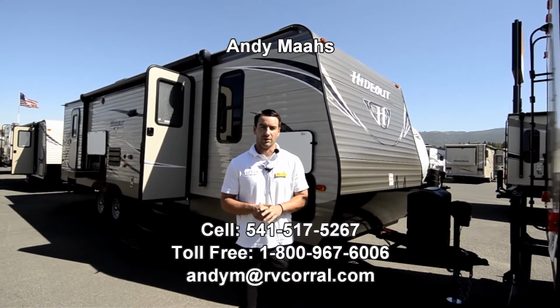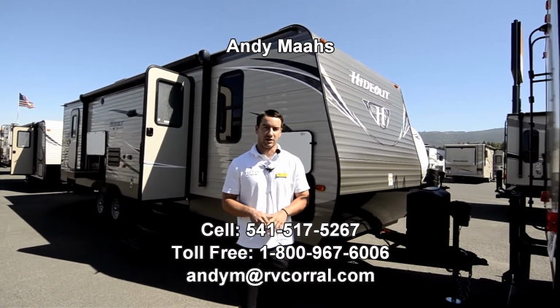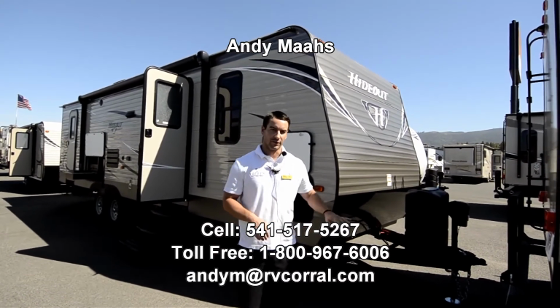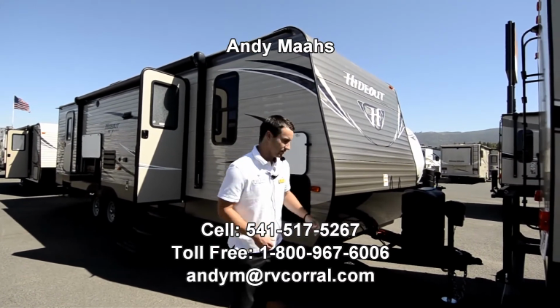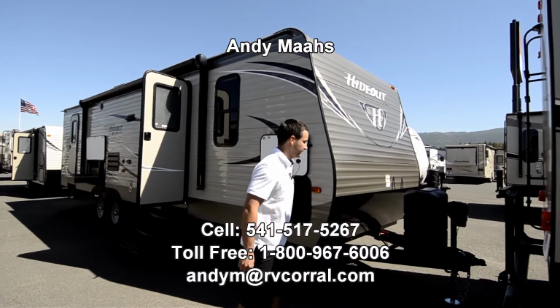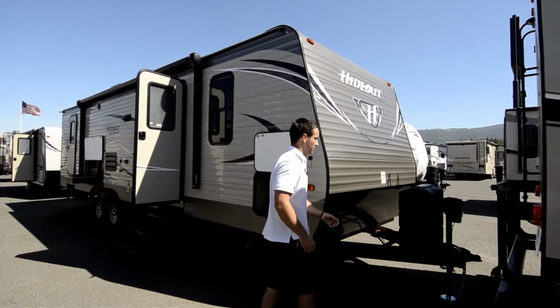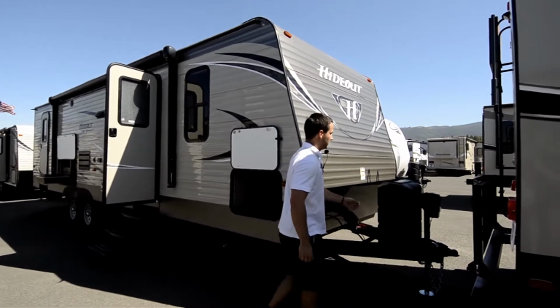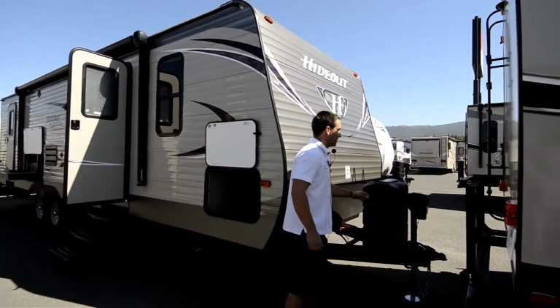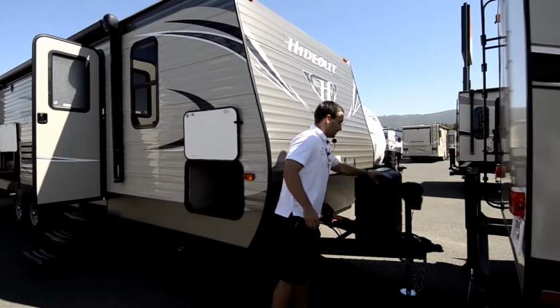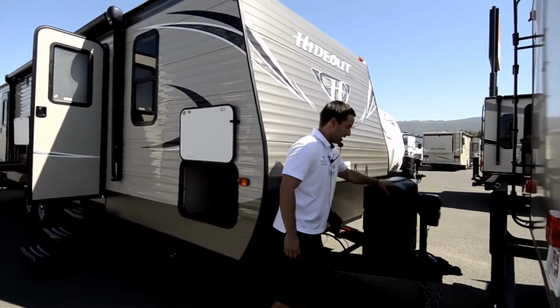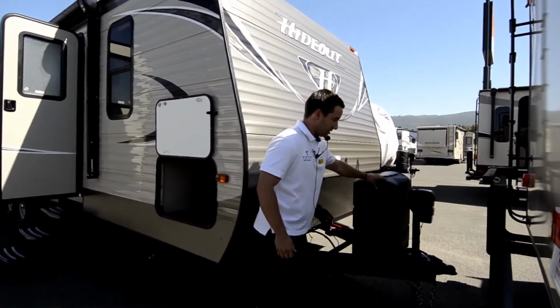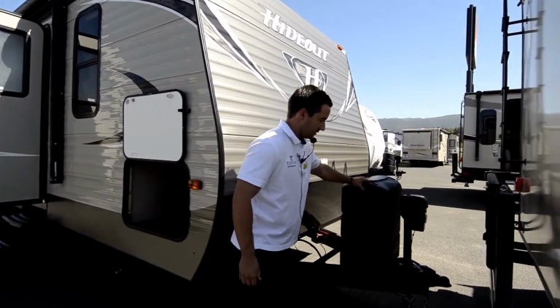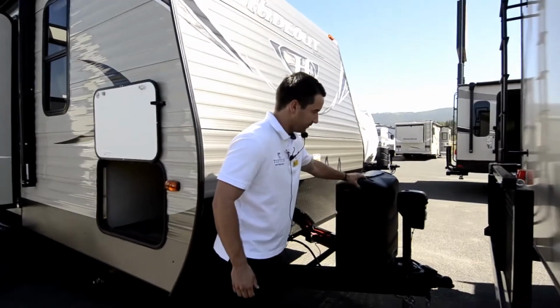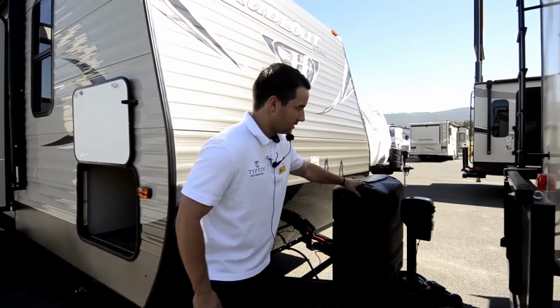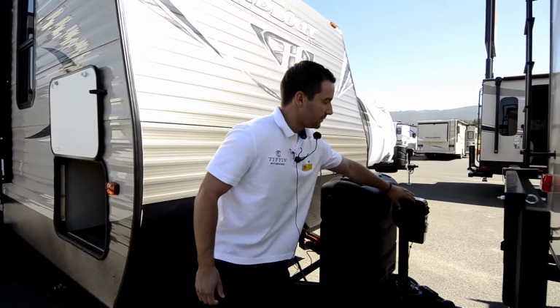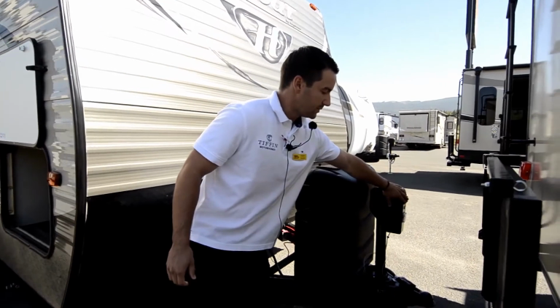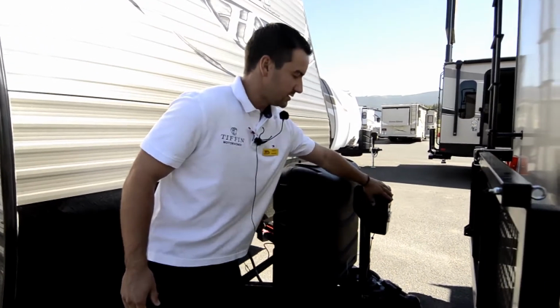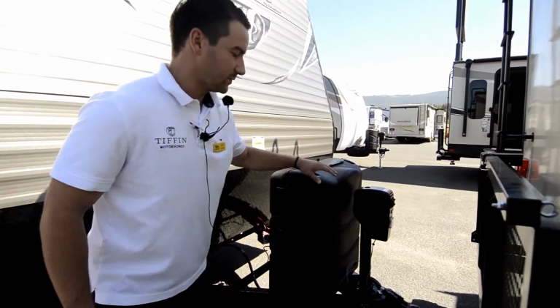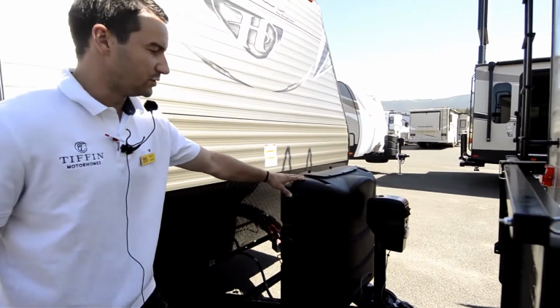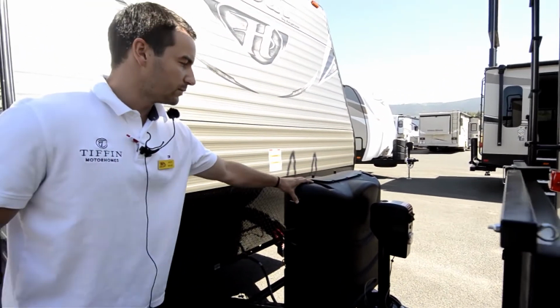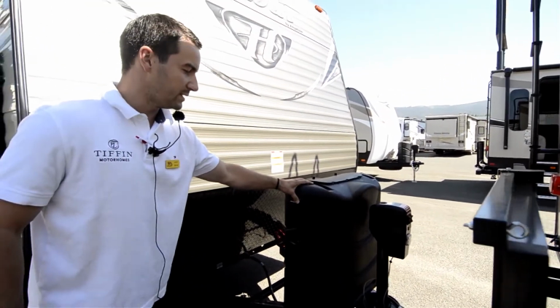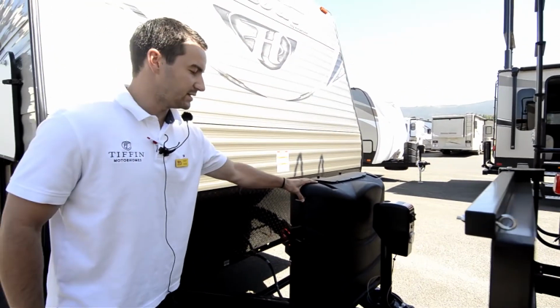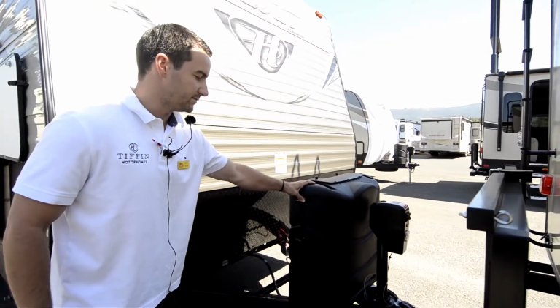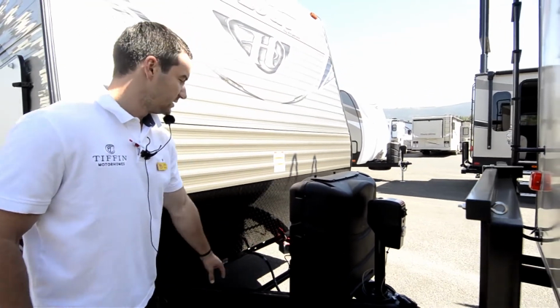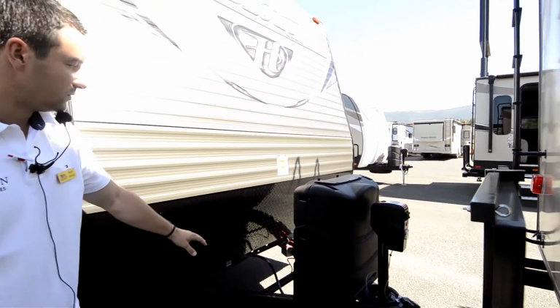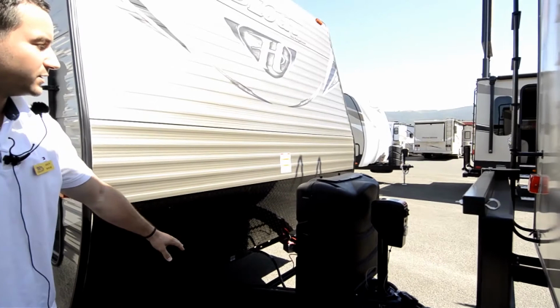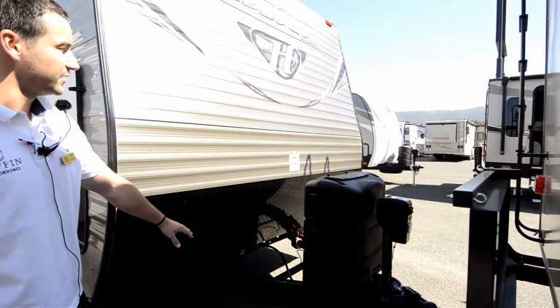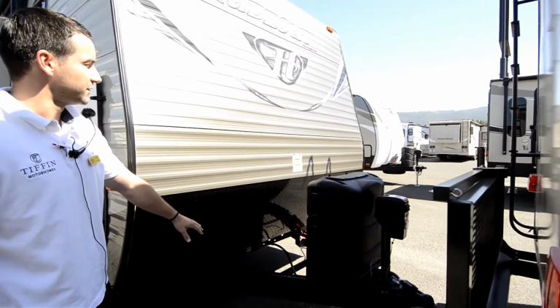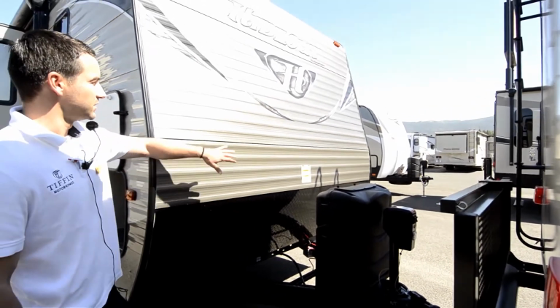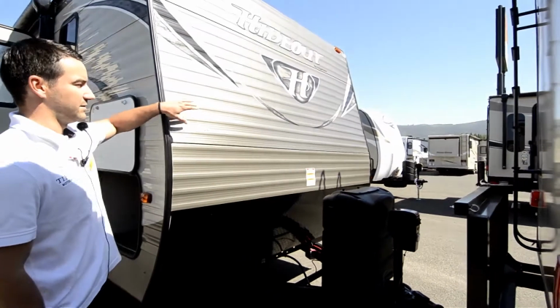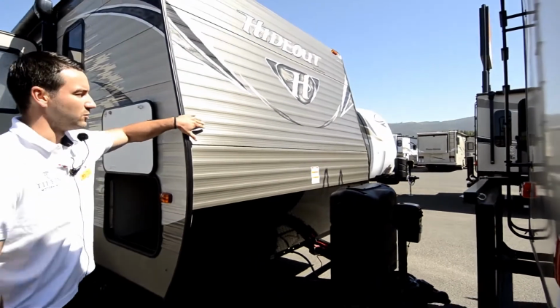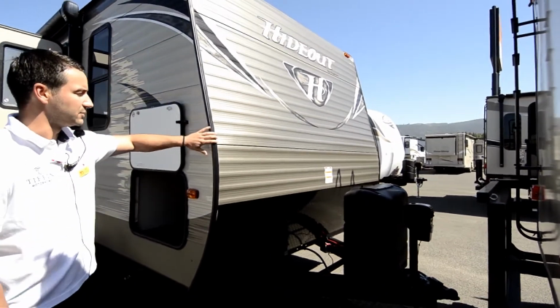We're going to start up front here. We've got the automatic hitch jack — just an up and down button here. We've got our two propane tanks here, and it comes with two batteries on the front. This one does have the rolled metal outside.